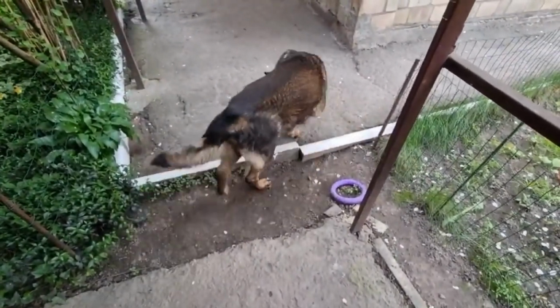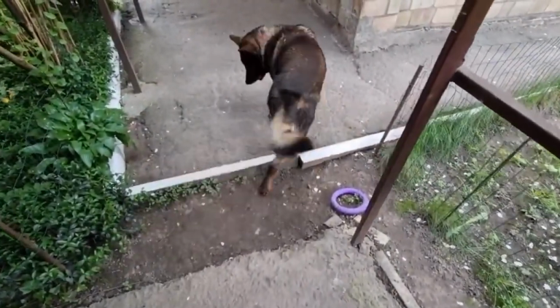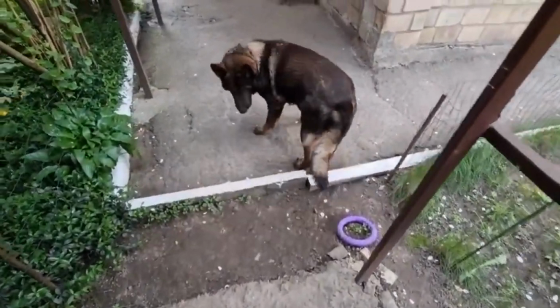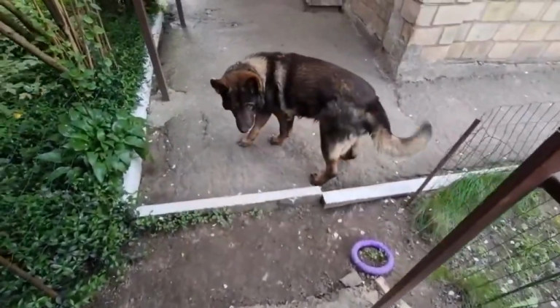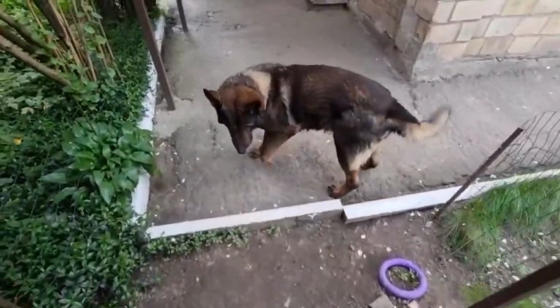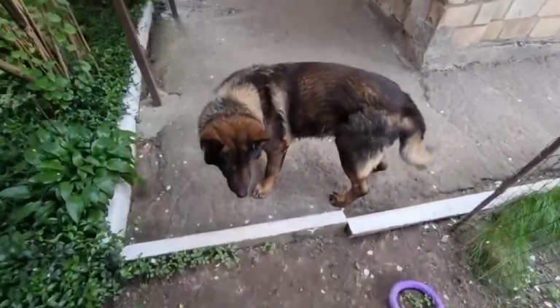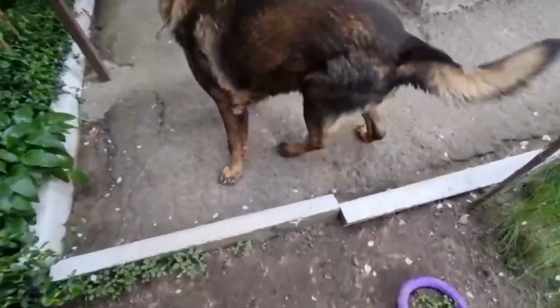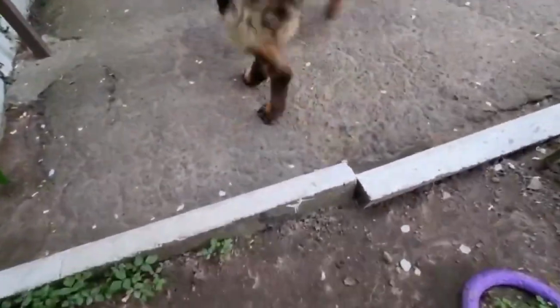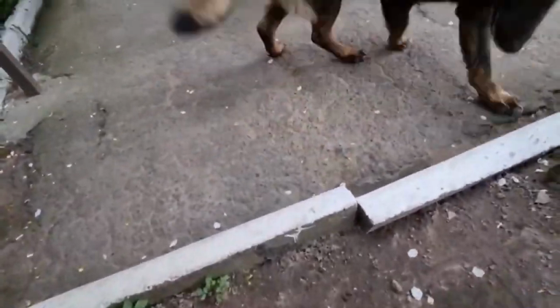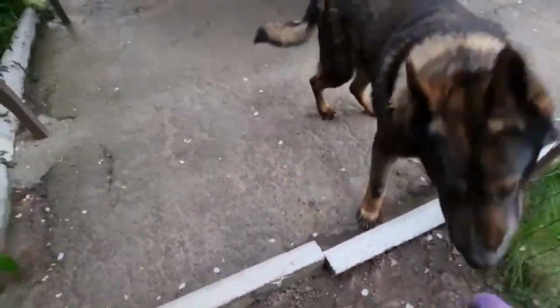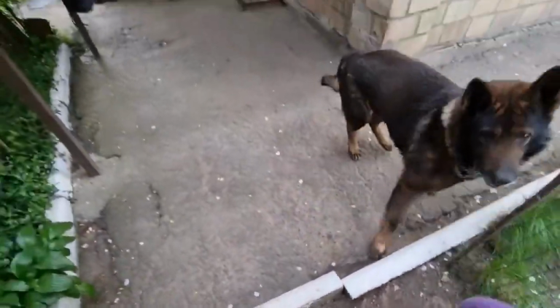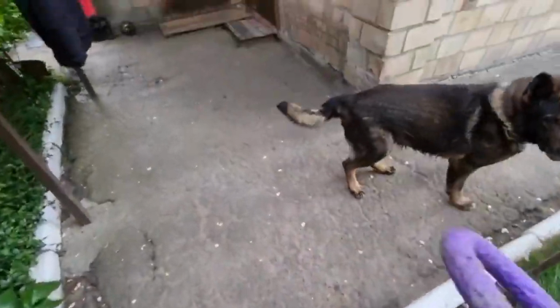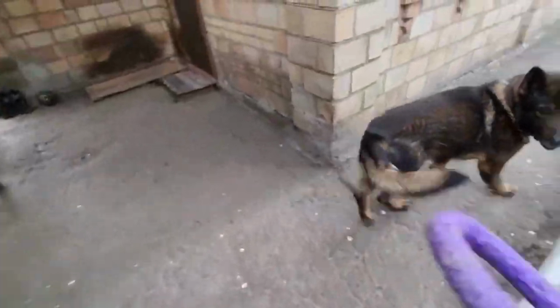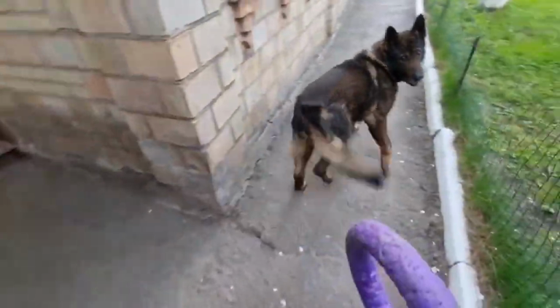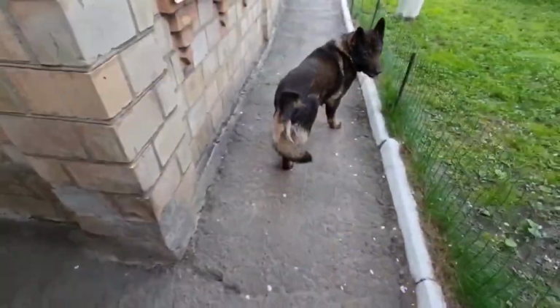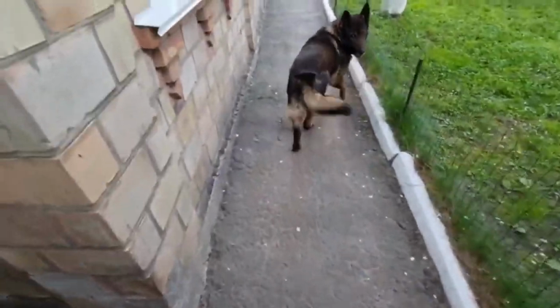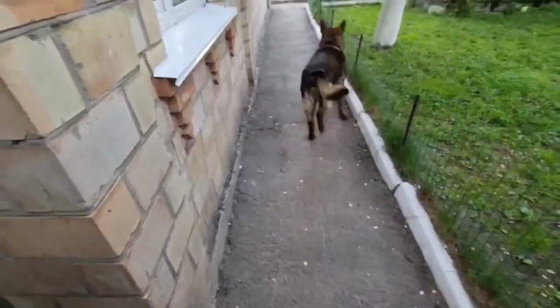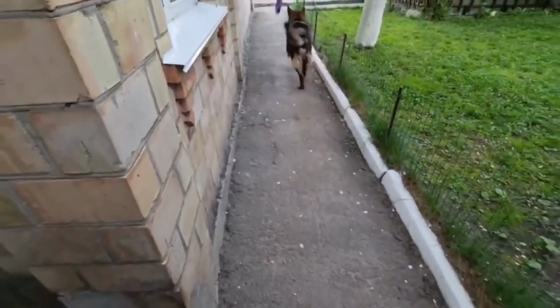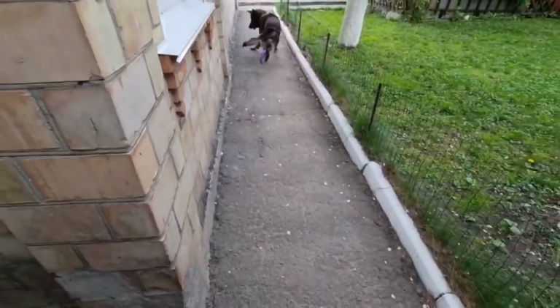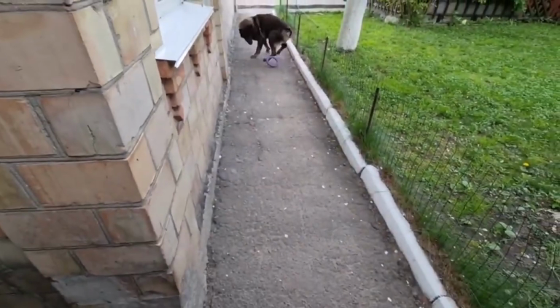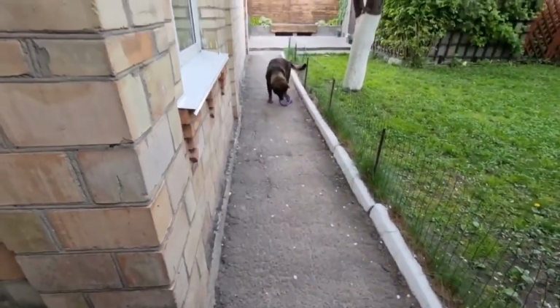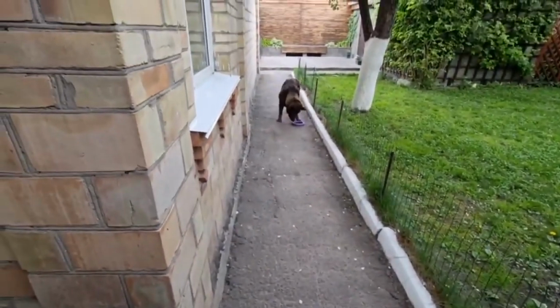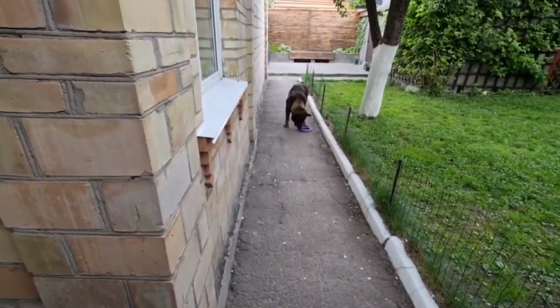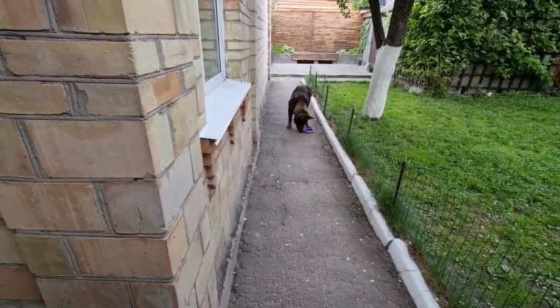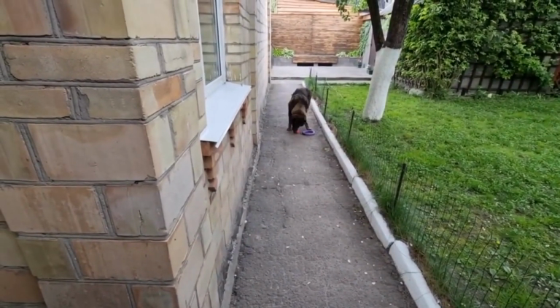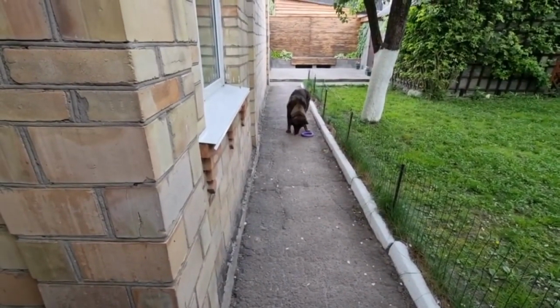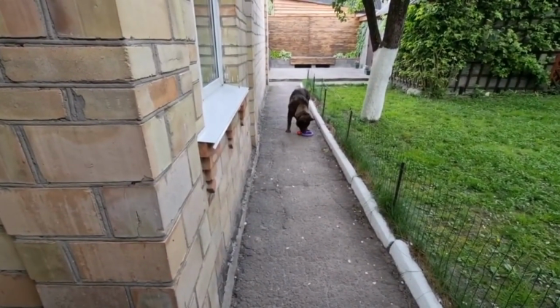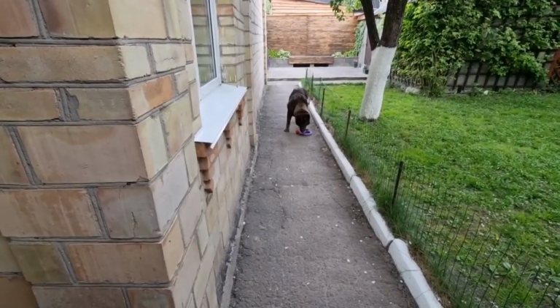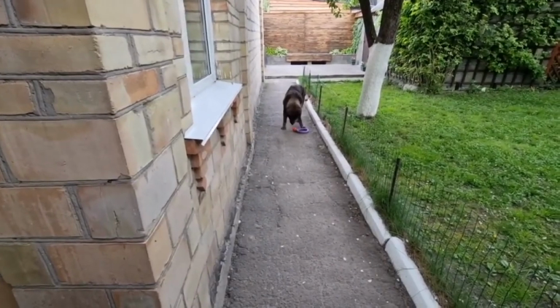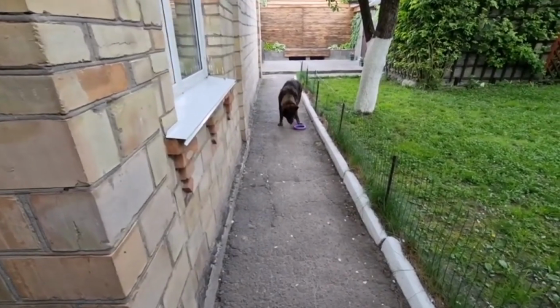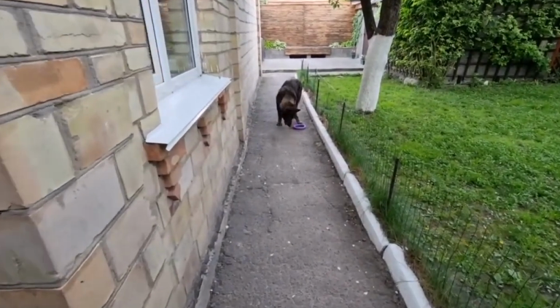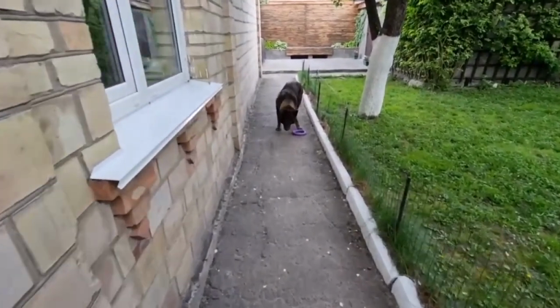Height: from 55 to 65 centimeters. Weight: from 22 to 40 kilograms. Hair: short and harsh. Color: black and tan. Life expectancy: 13 years. Gestation period: 9 weeks.